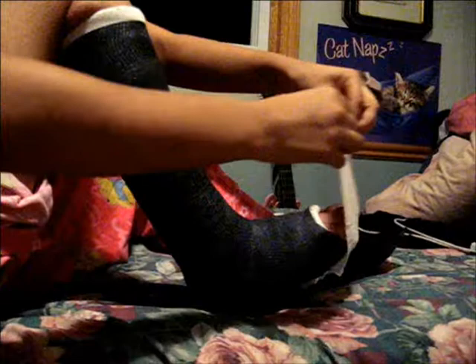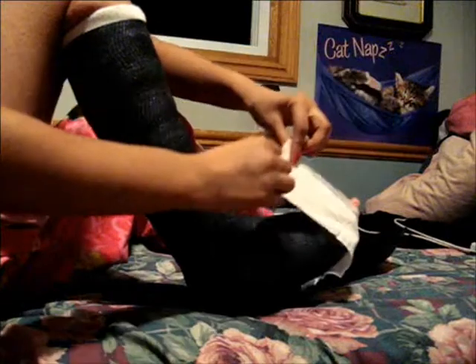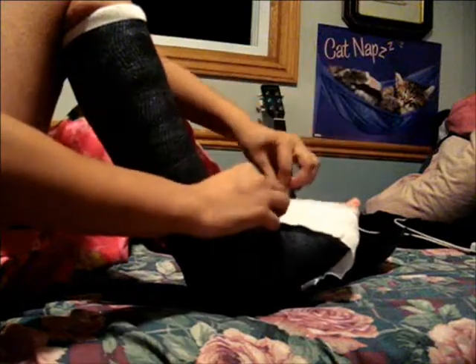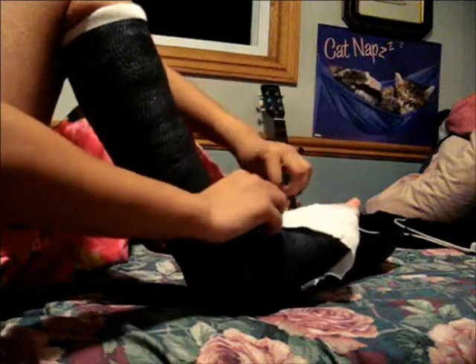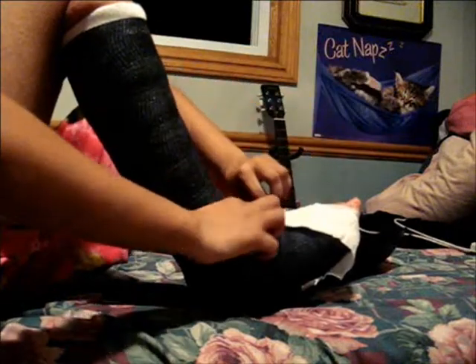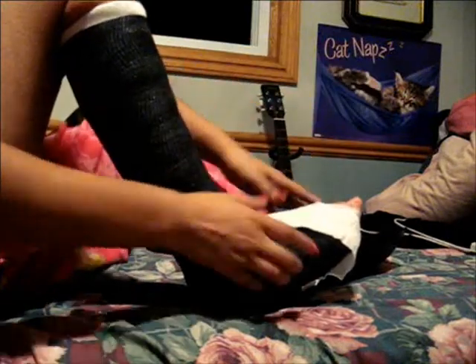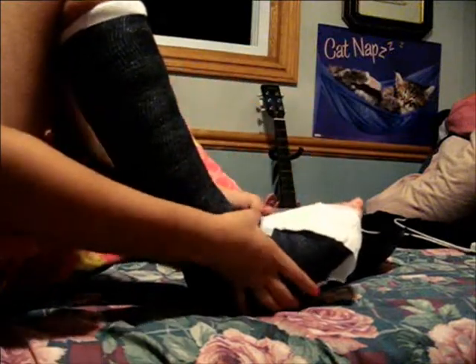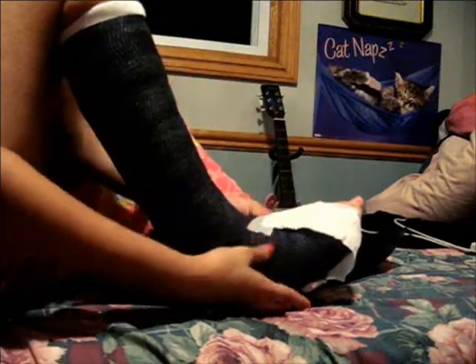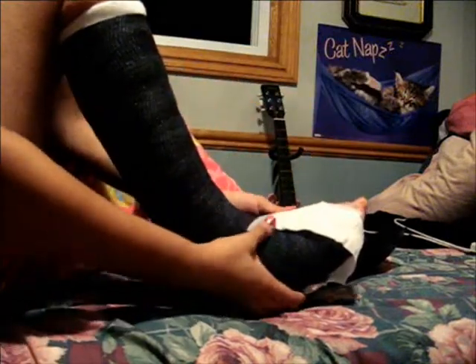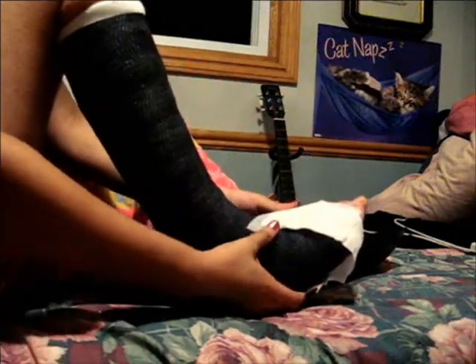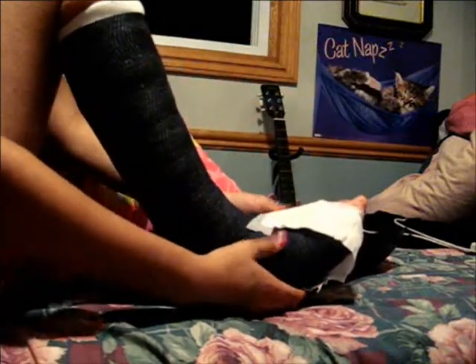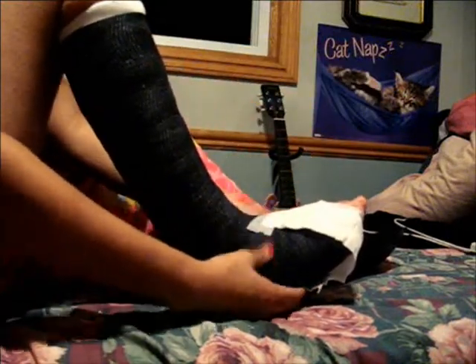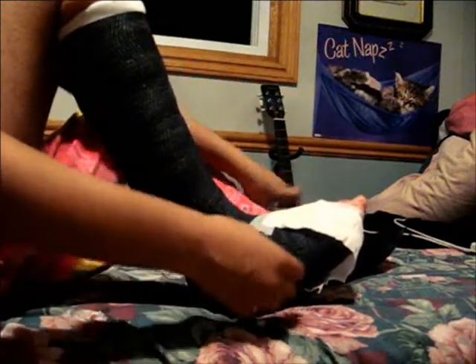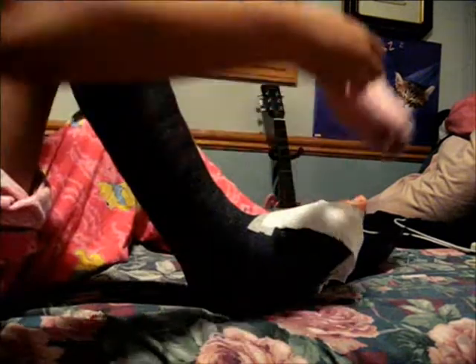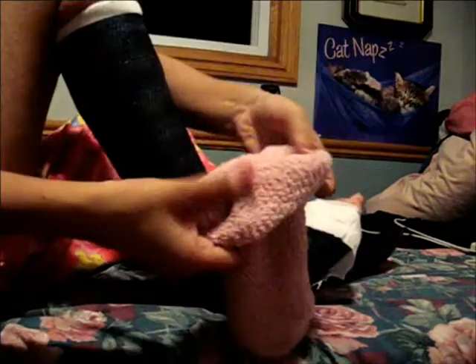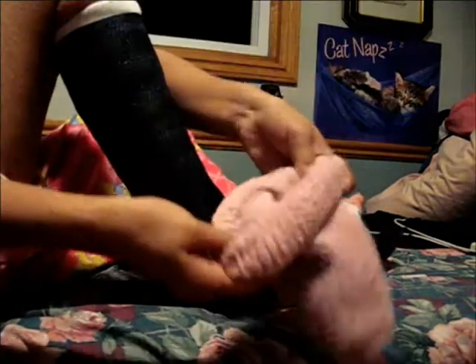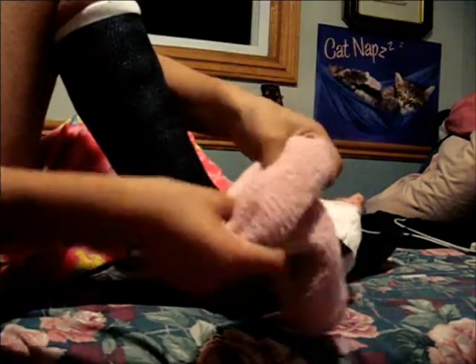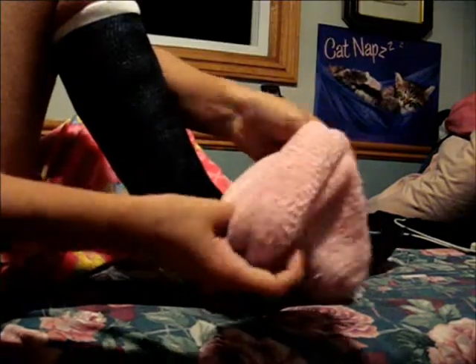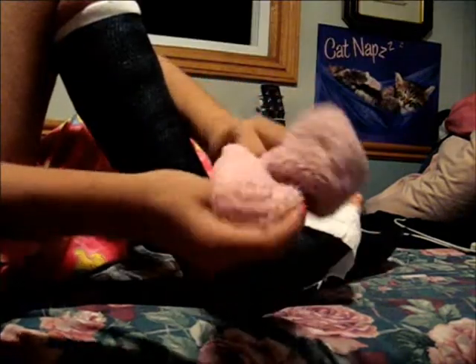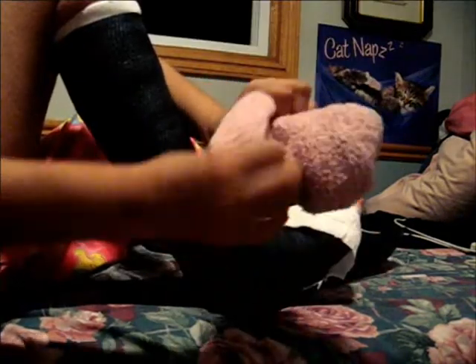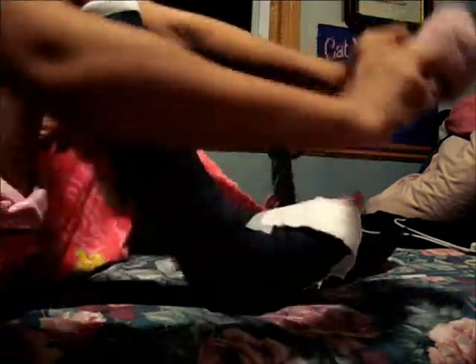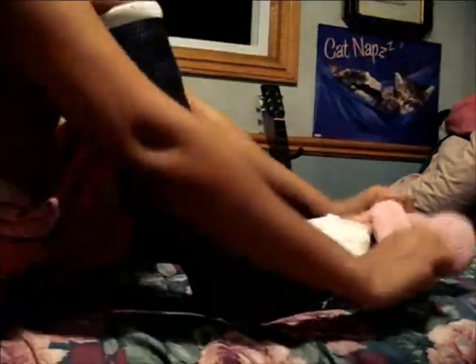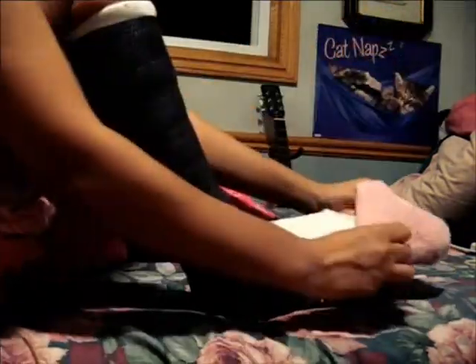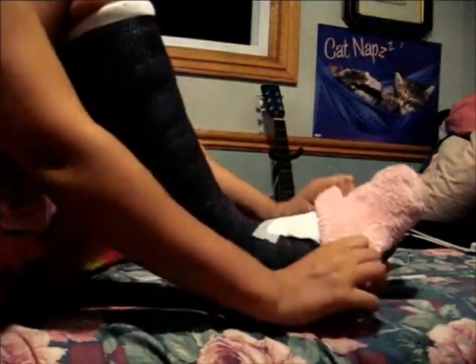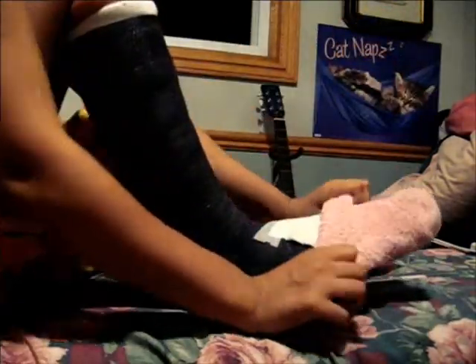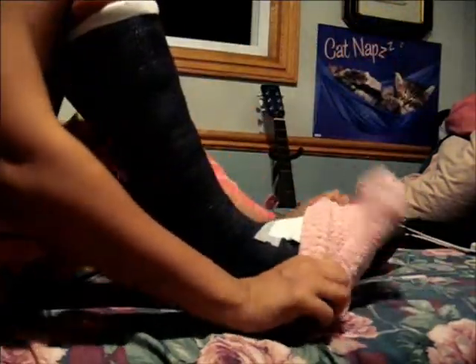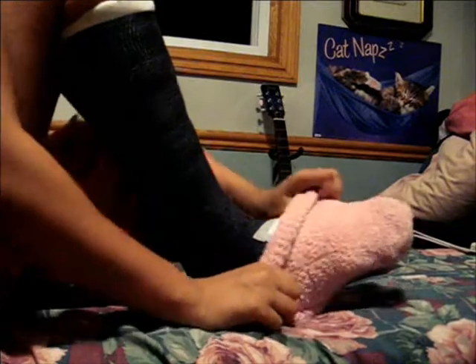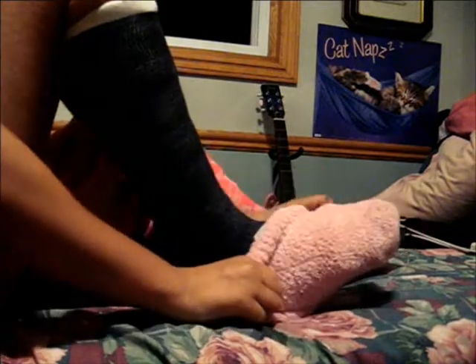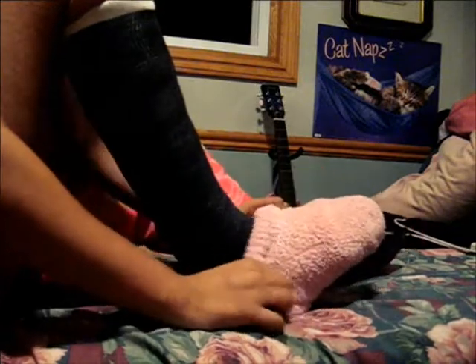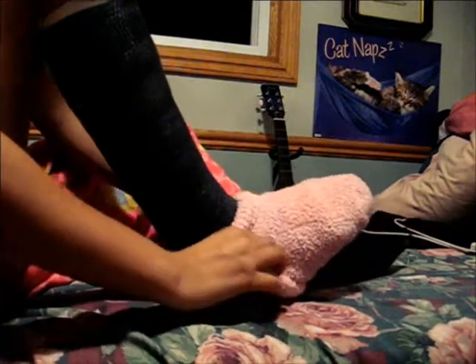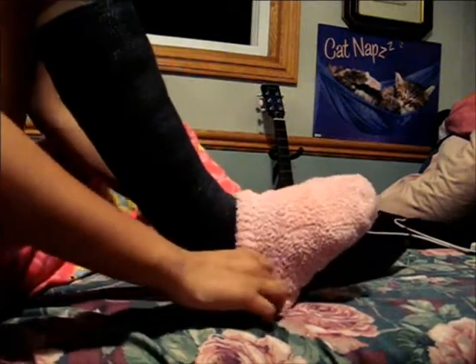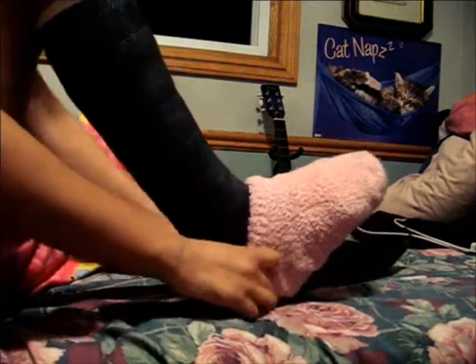It's pretty self explanatory. We'll just start off by putting on your bandage. The bandage is just going to prevent any infection, and you're also going to want to put on a sock in case any bugs go inside.